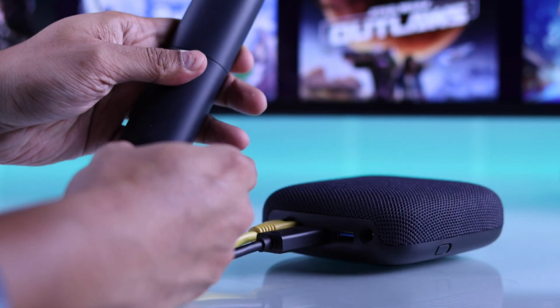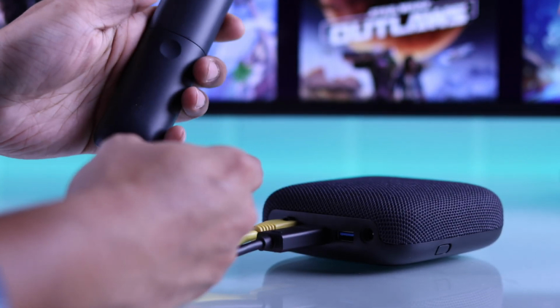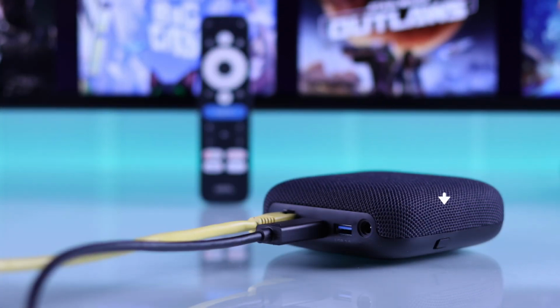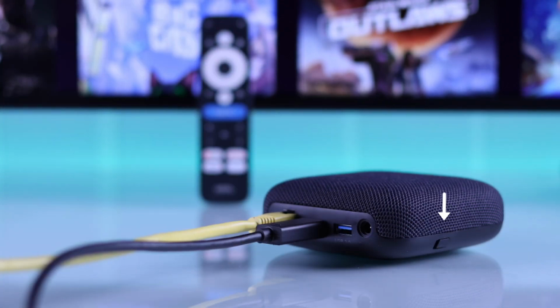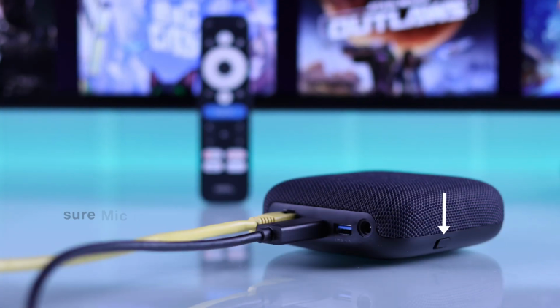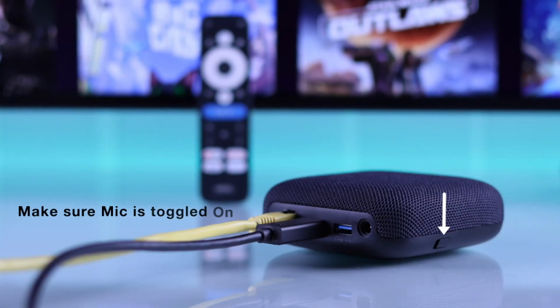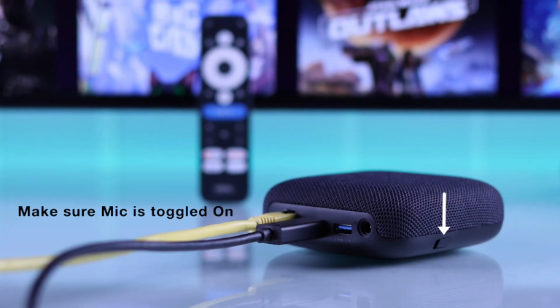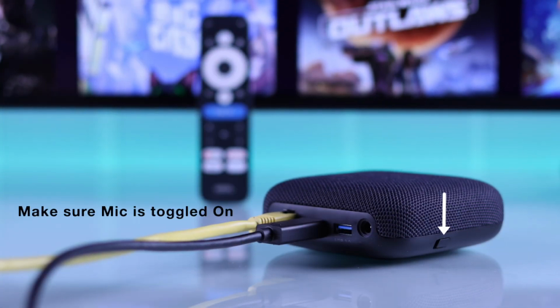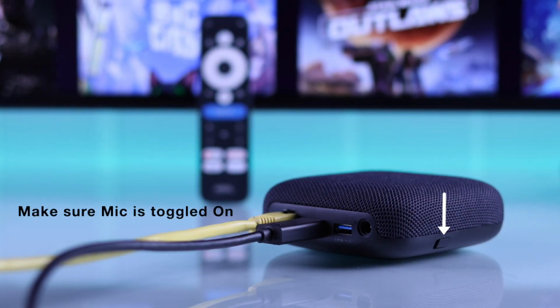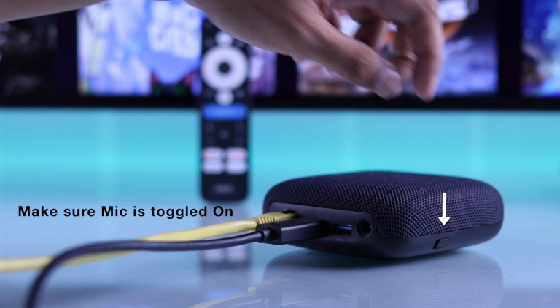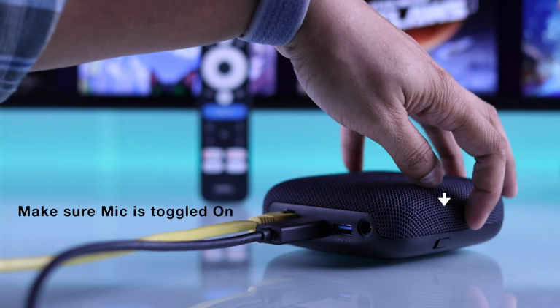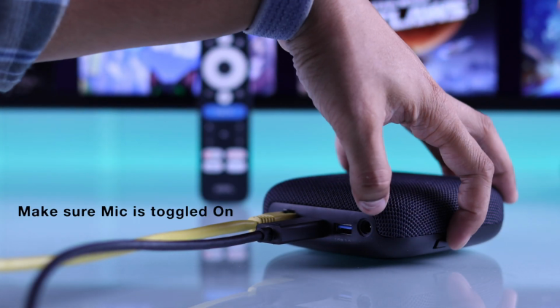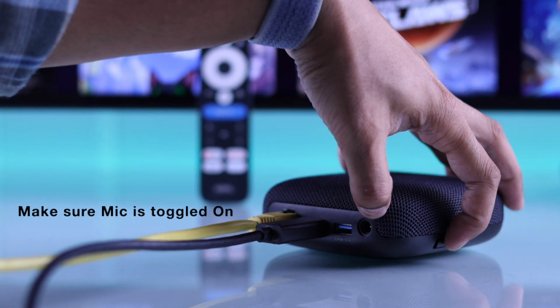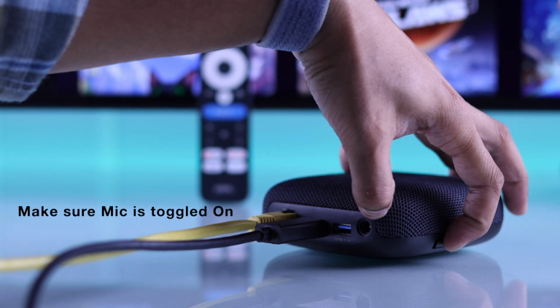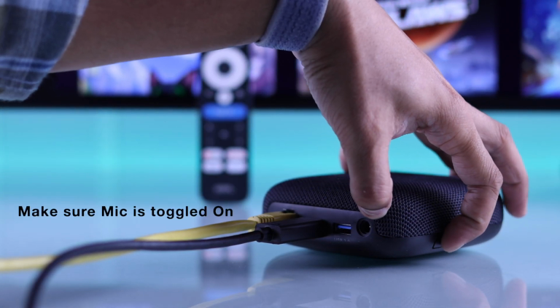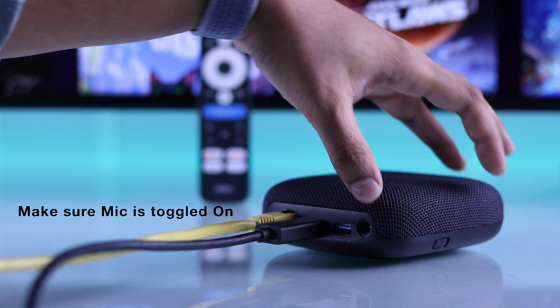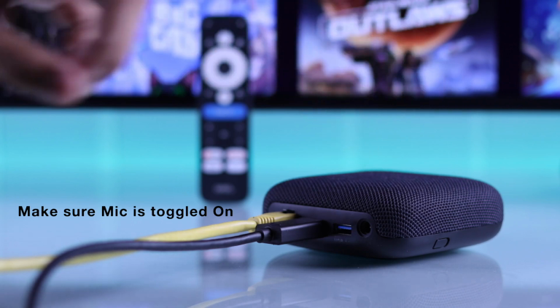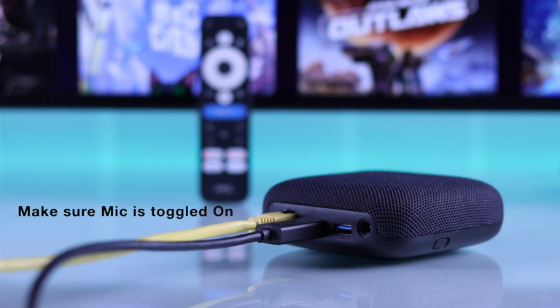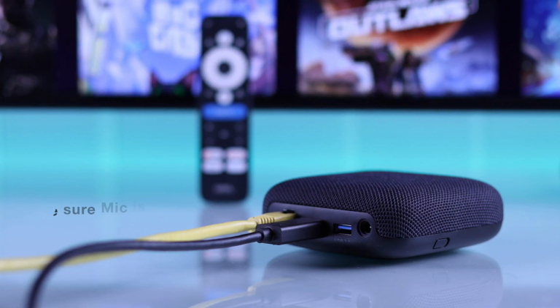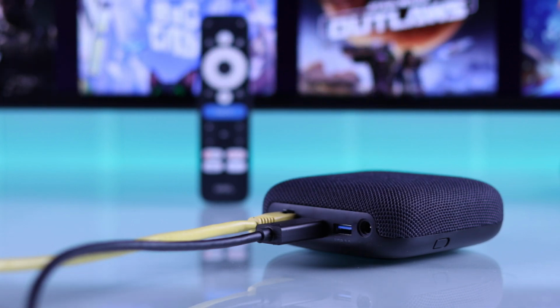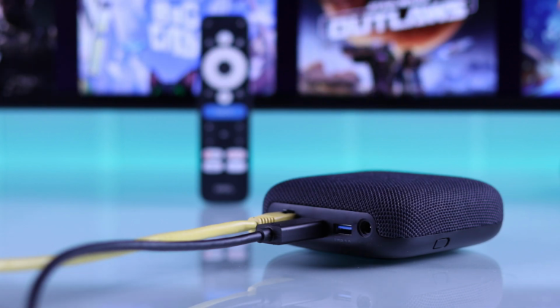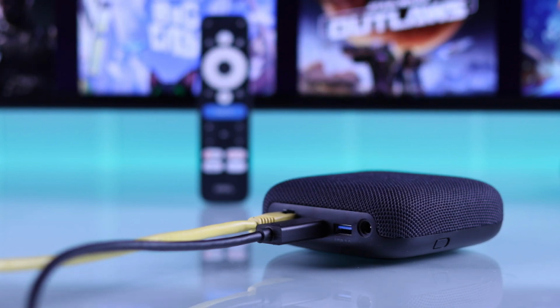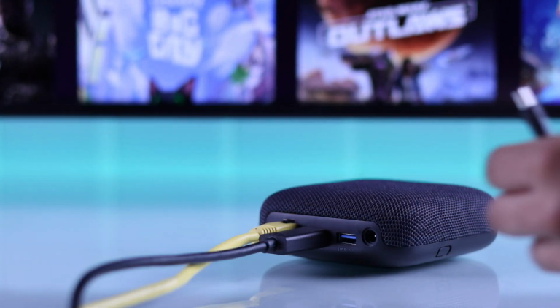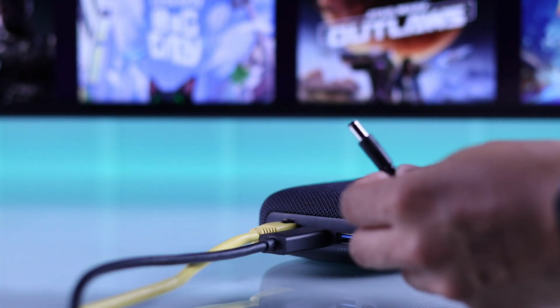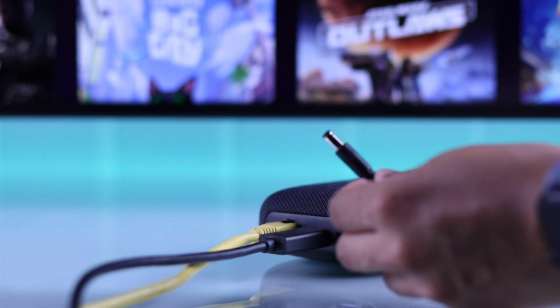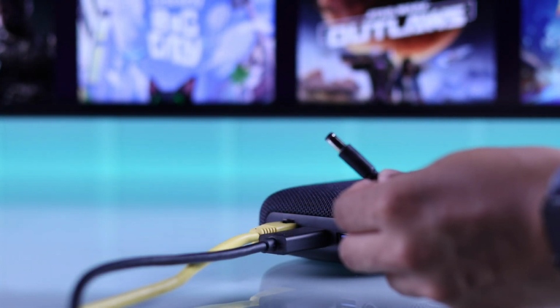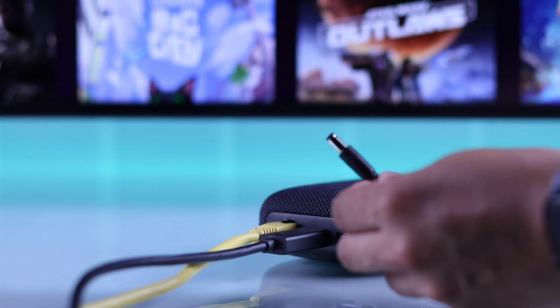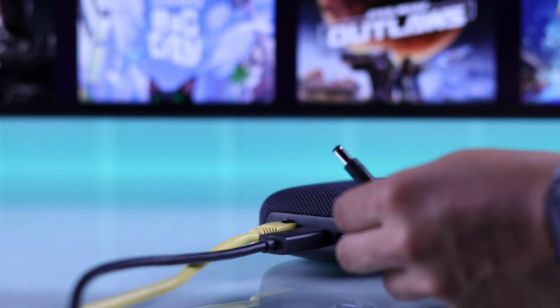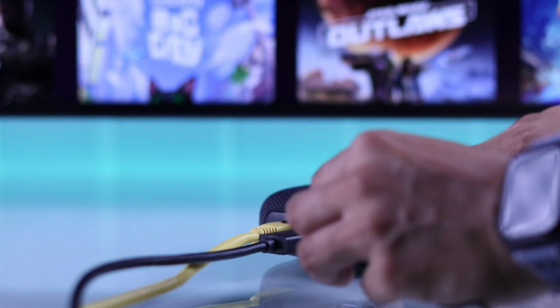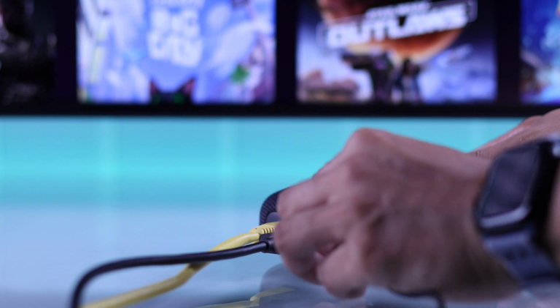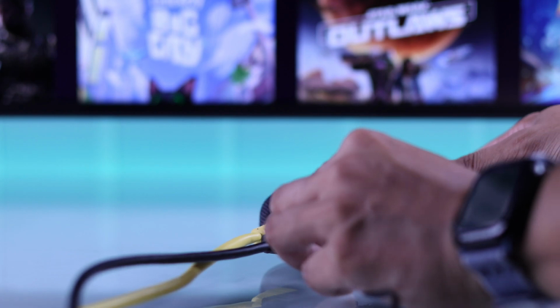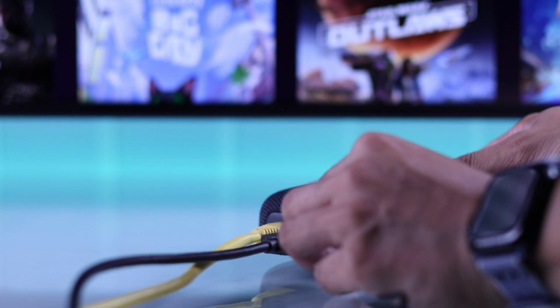There's also a dedicated microphone button, so make sure that the microphone is enabled so you can use the hands-free Google Assistant feature. Now you can plug in the power cable and connect your On4K Pro to power.